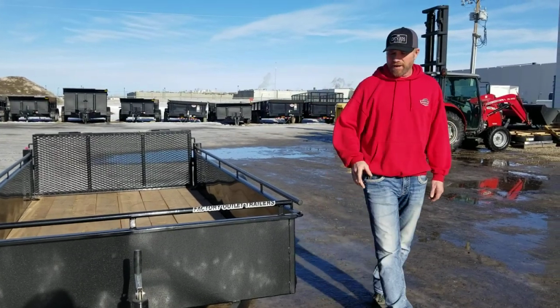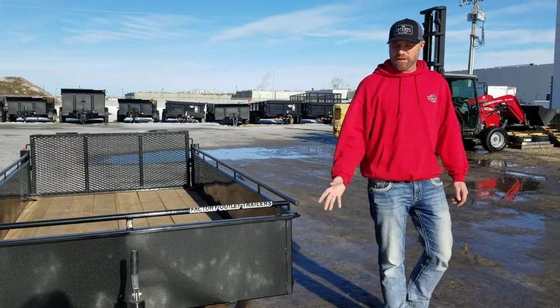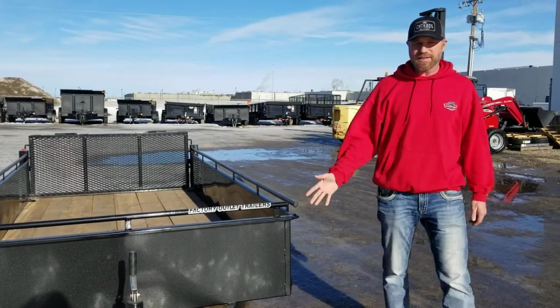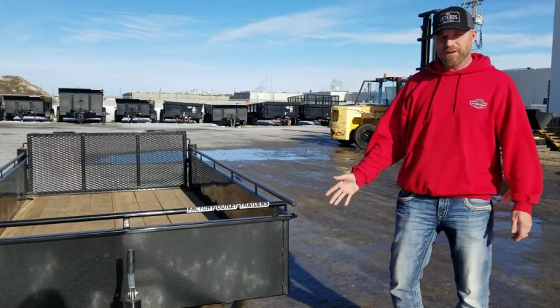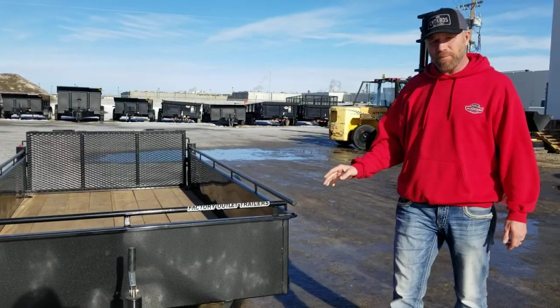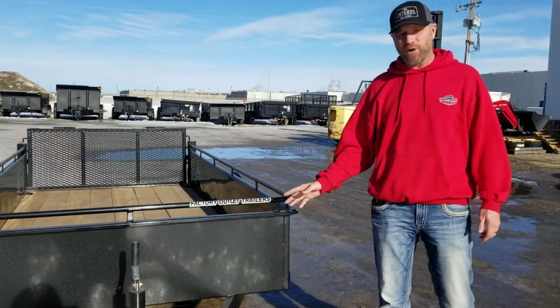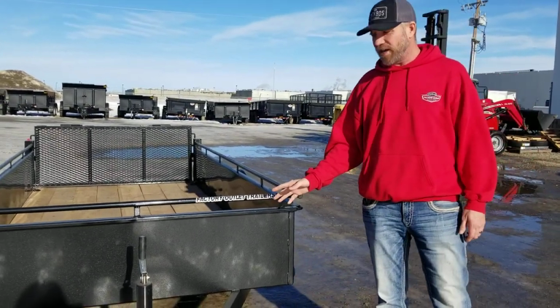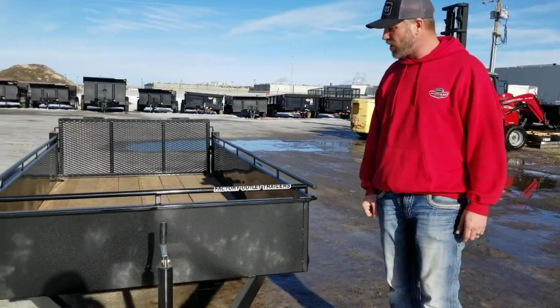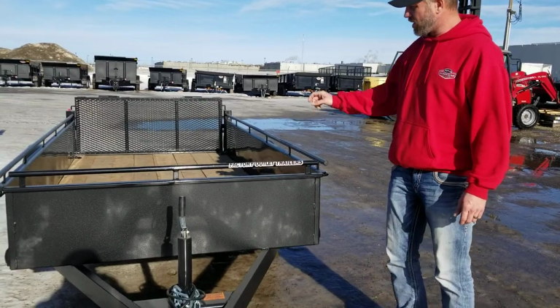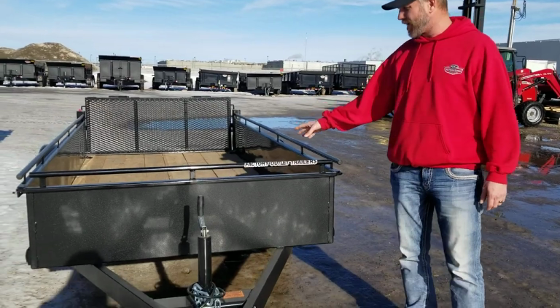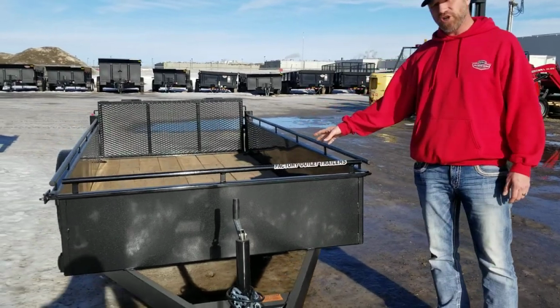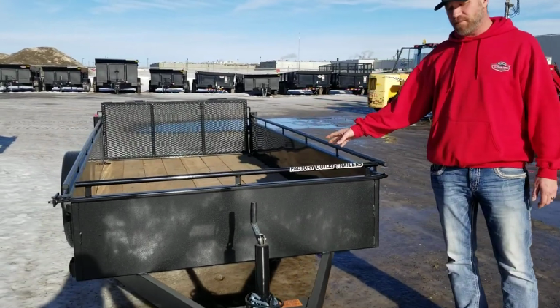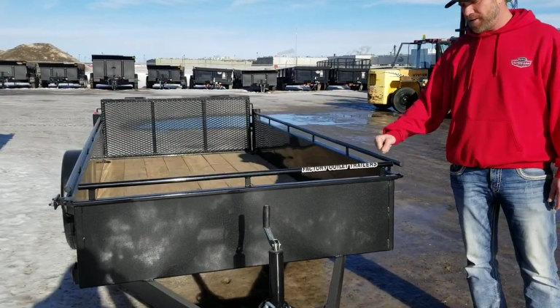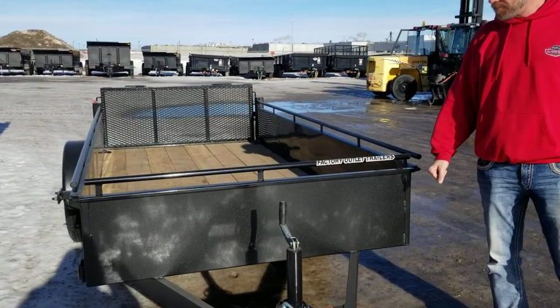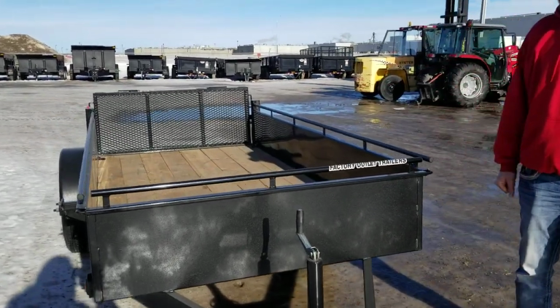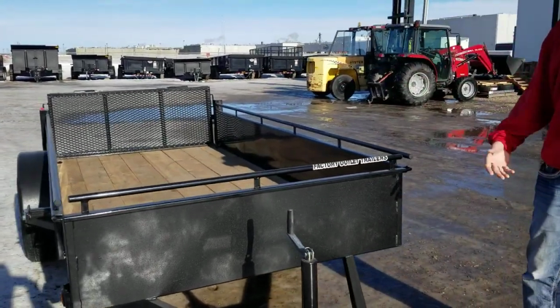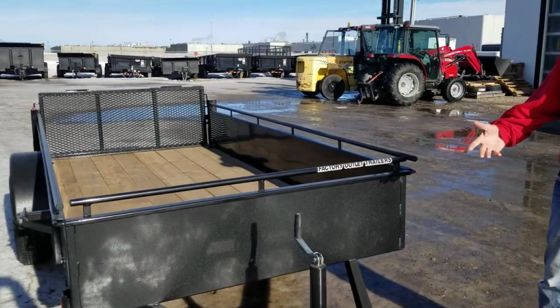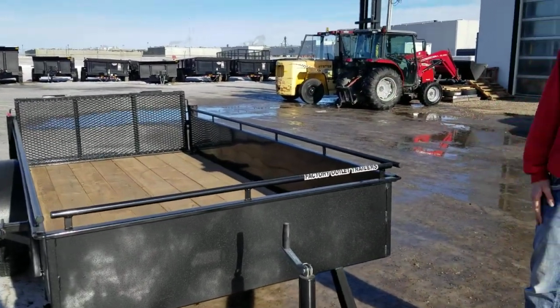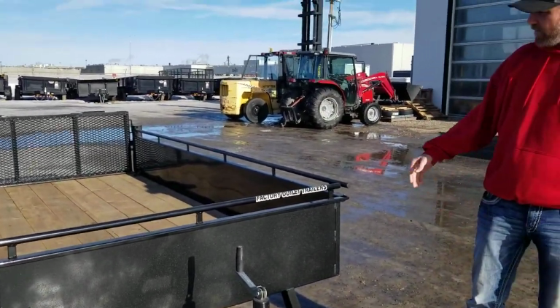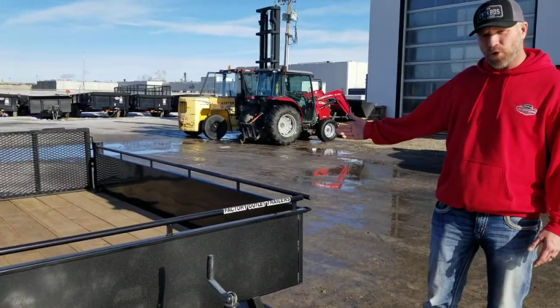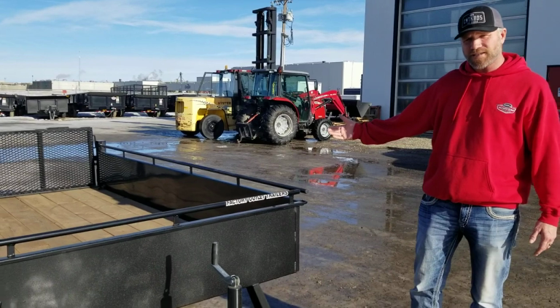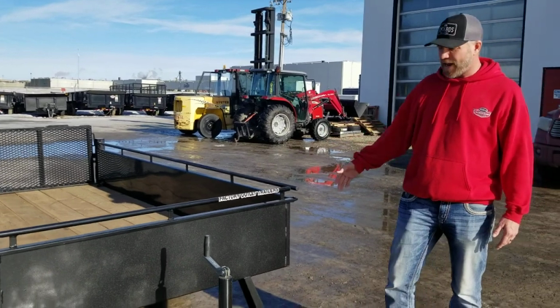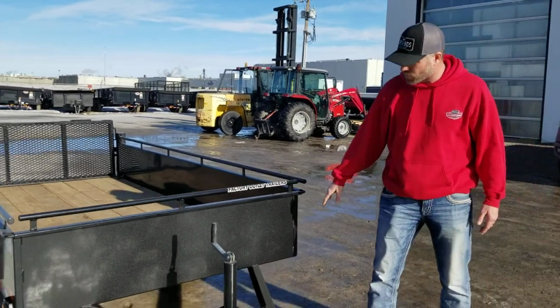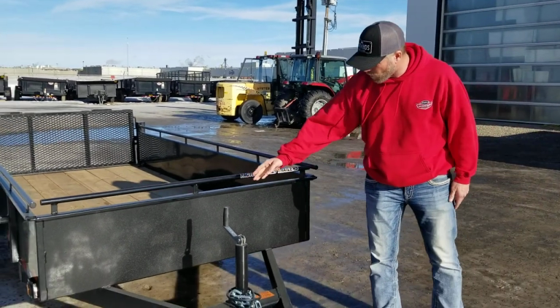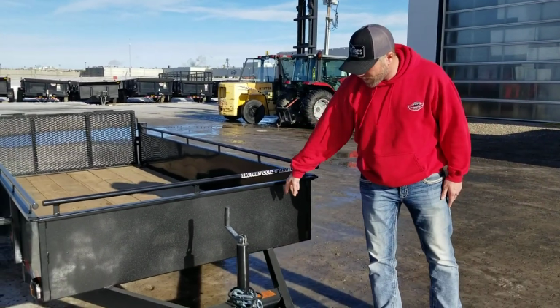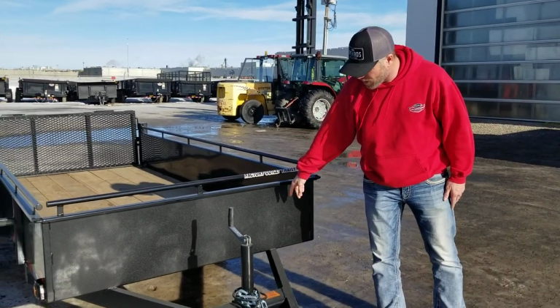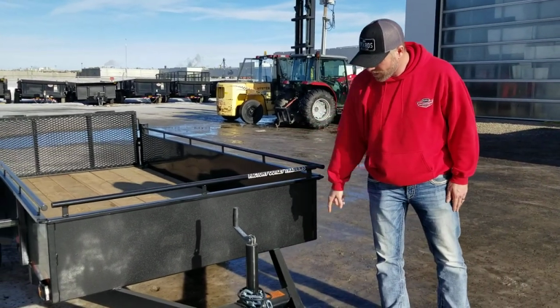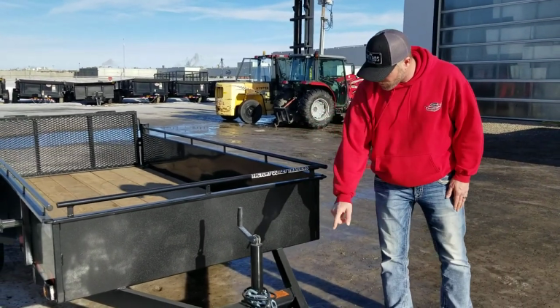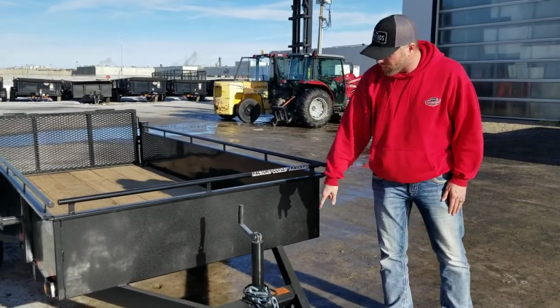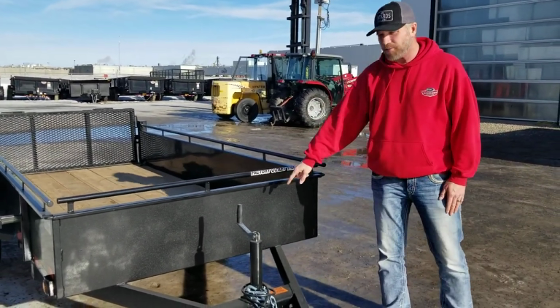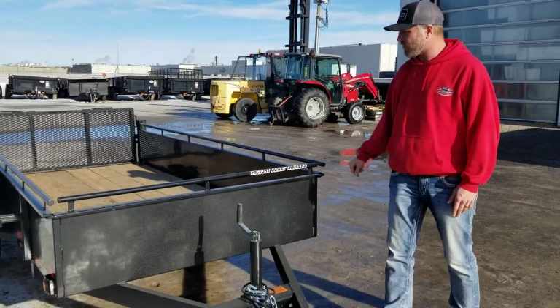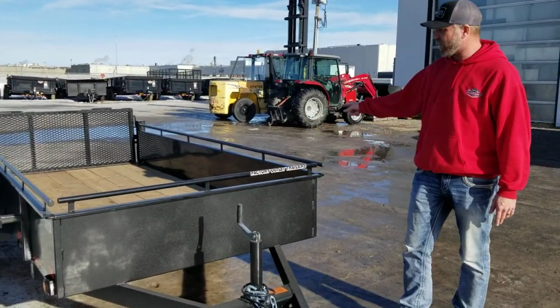The trailer is made of steel, all powder coat finish, and your deck planks are treated lumber. Again with the Canada Trailer, everything forward facing is going to have this scorpion rock protector on it — it's on your tongue, on the front of the box, on the front of the fenders.